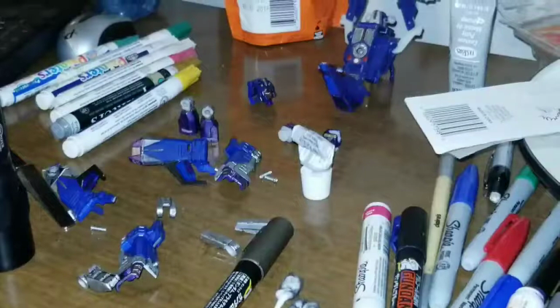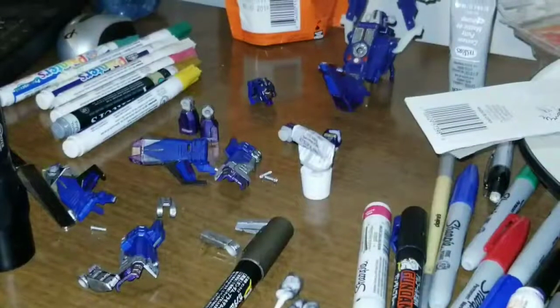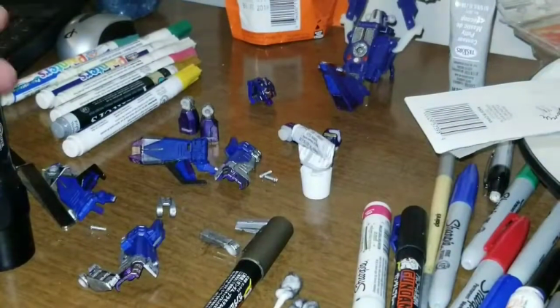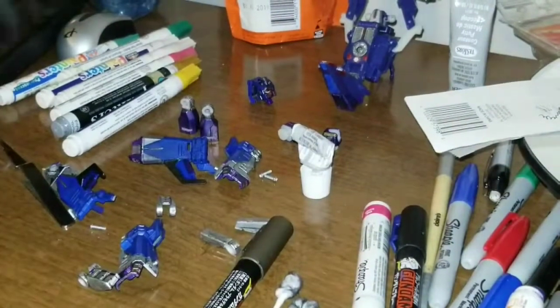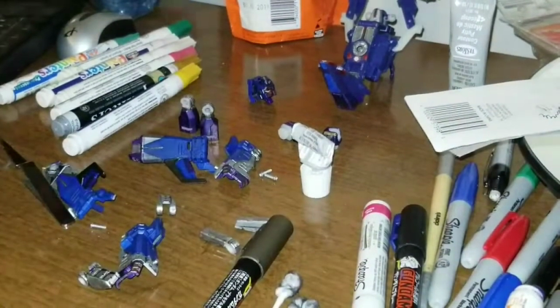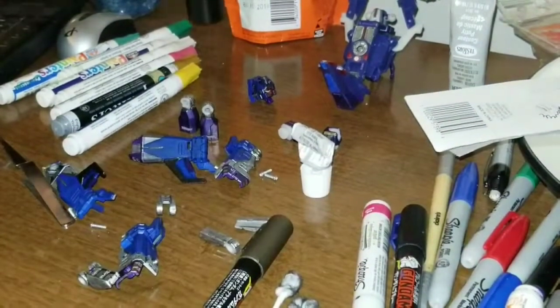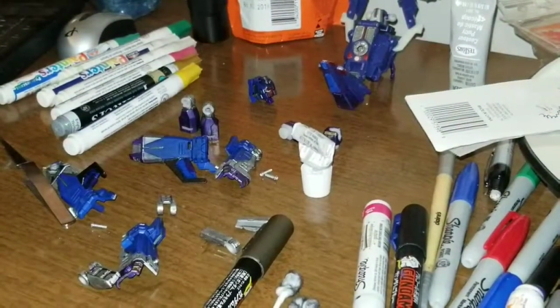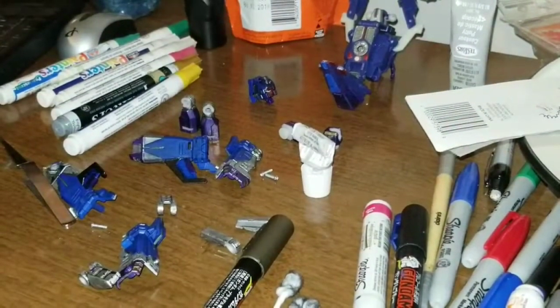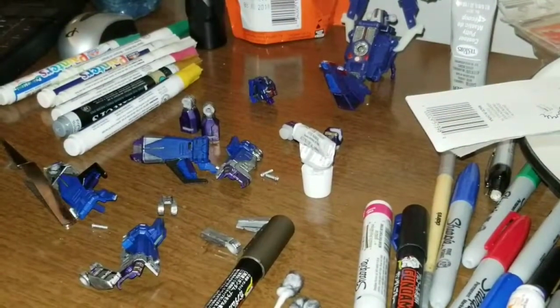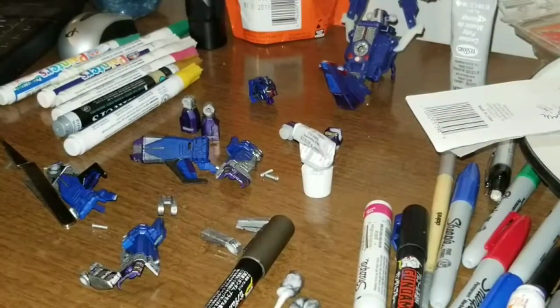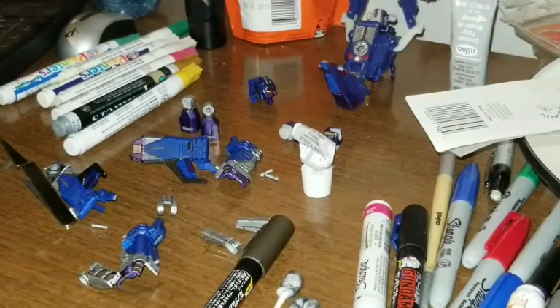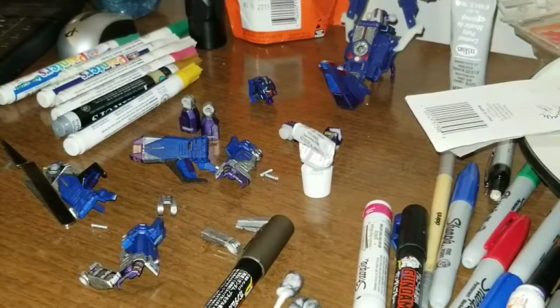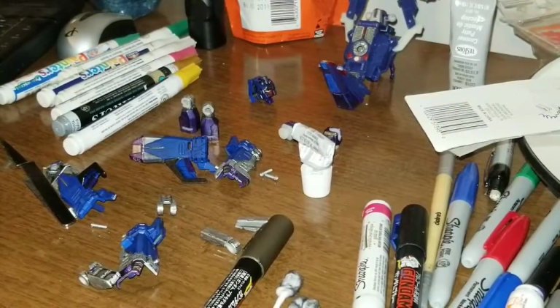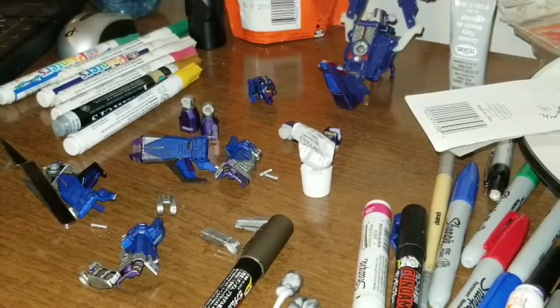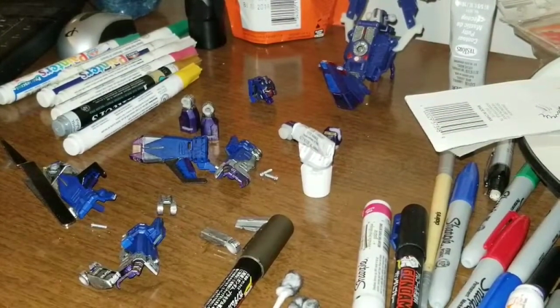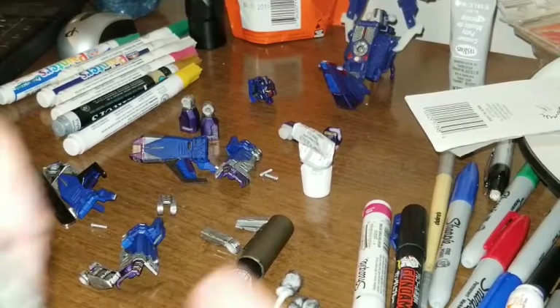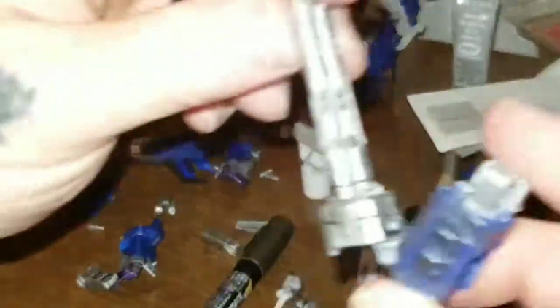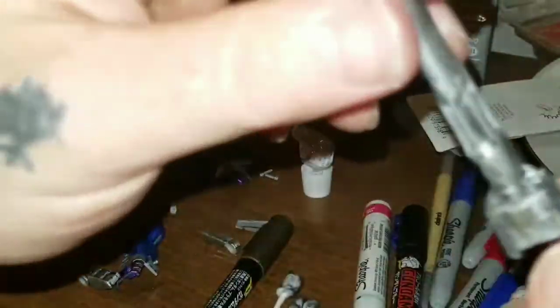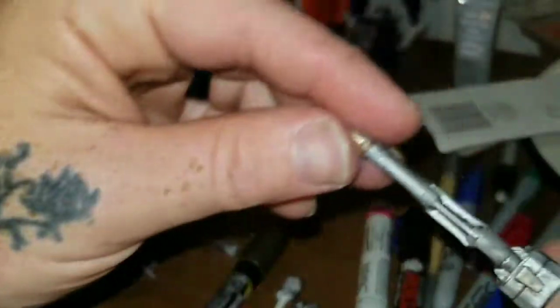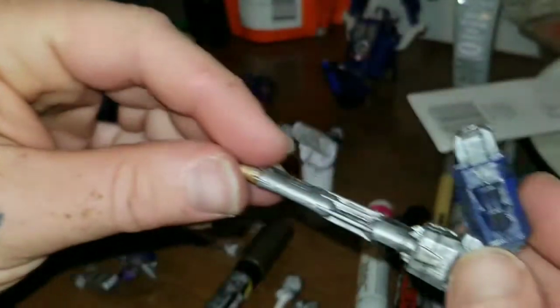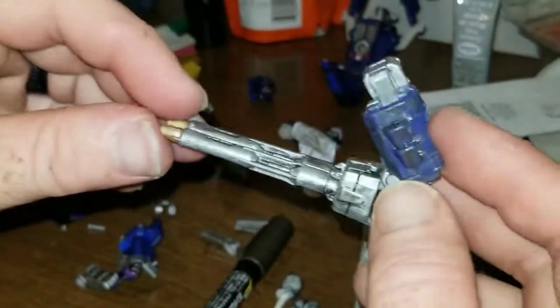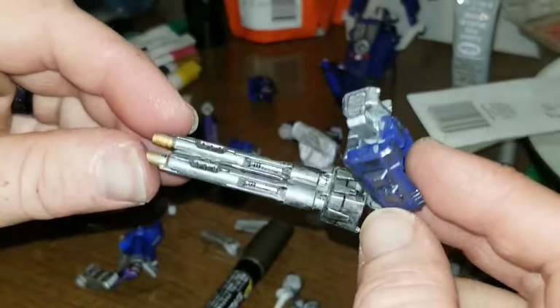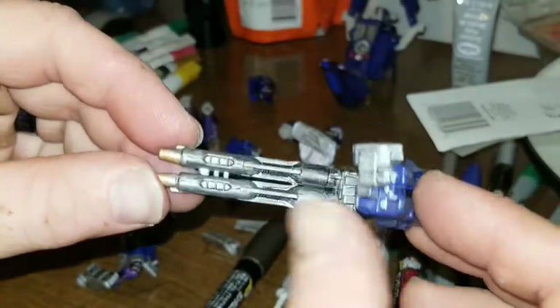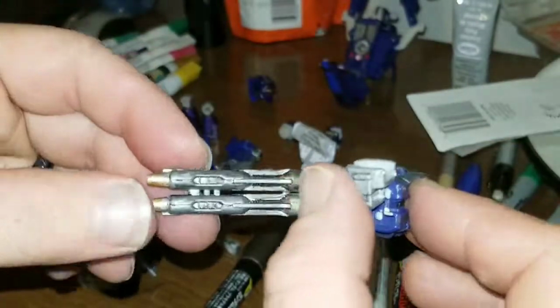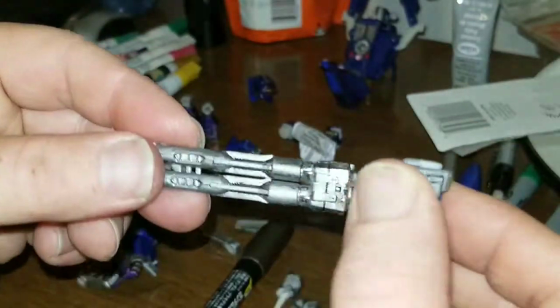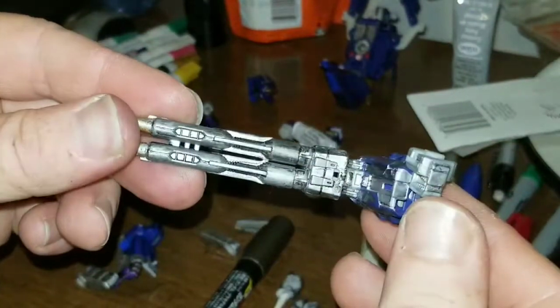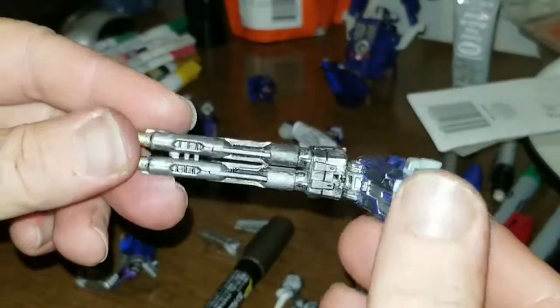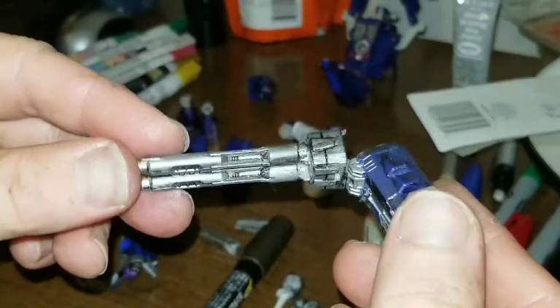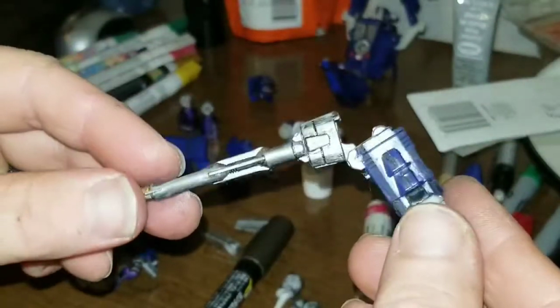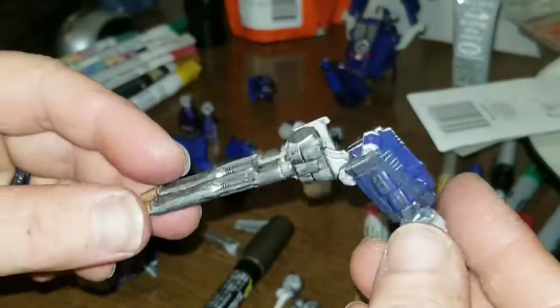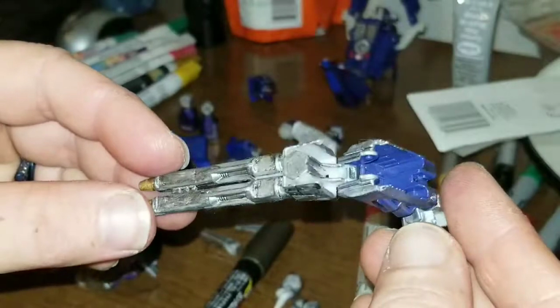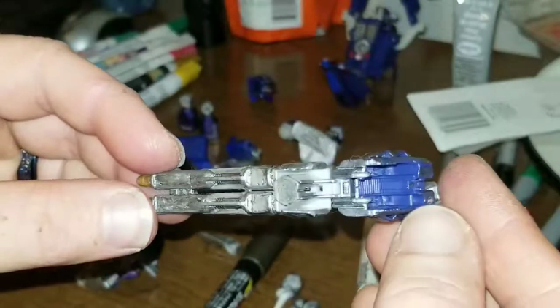I kind of wanted to show you guys — terminal here by the way — I just wanted to show you guys some of the detail work on Trigger Happy that I'm working on.